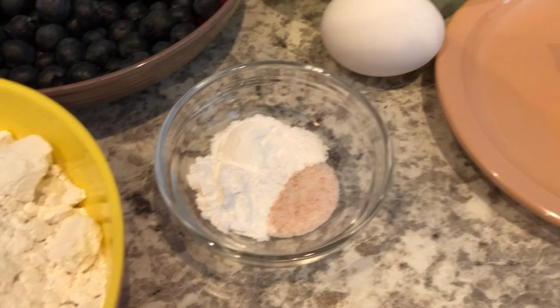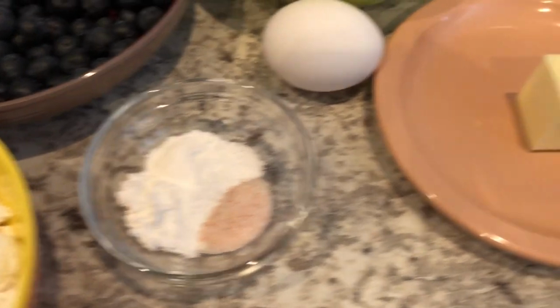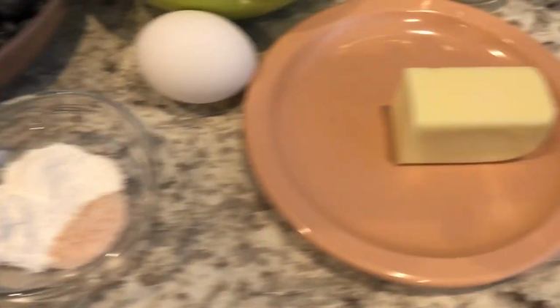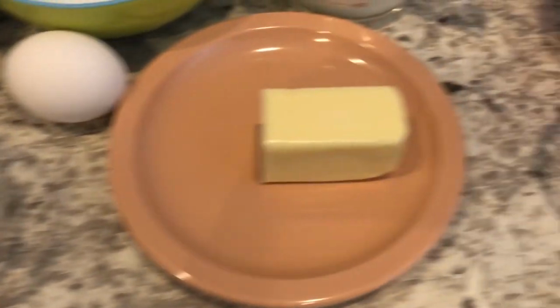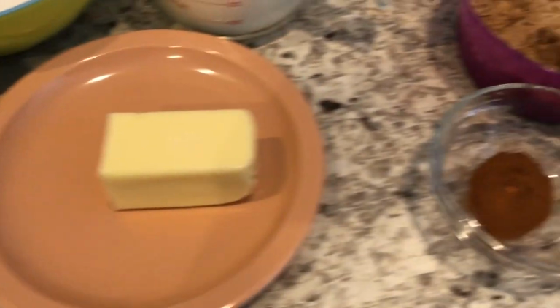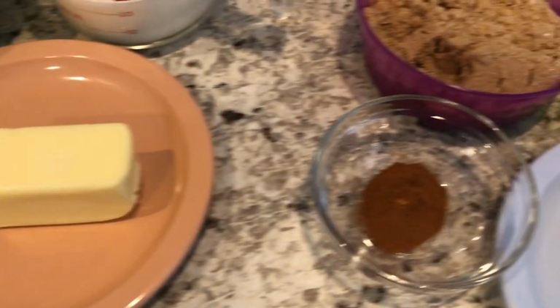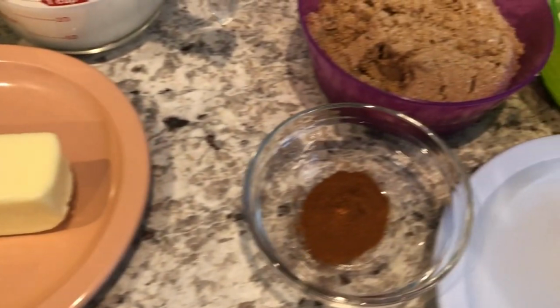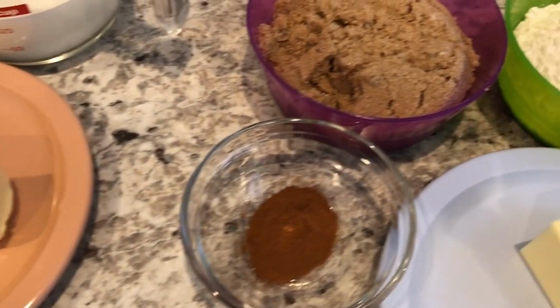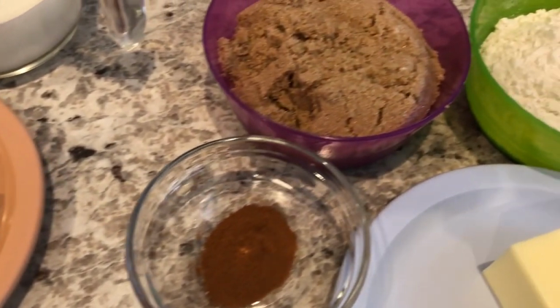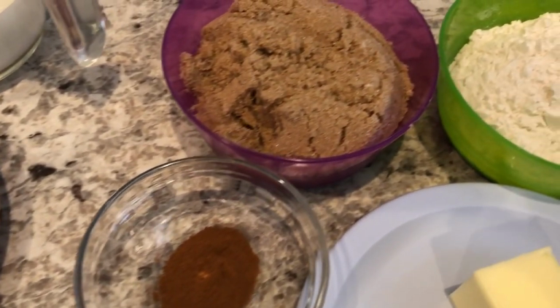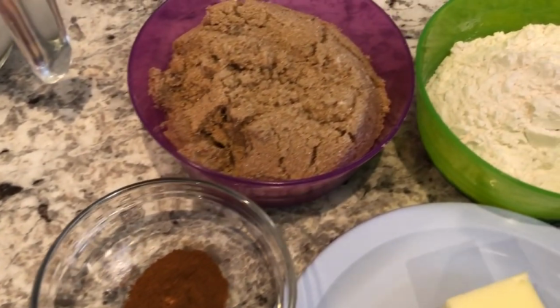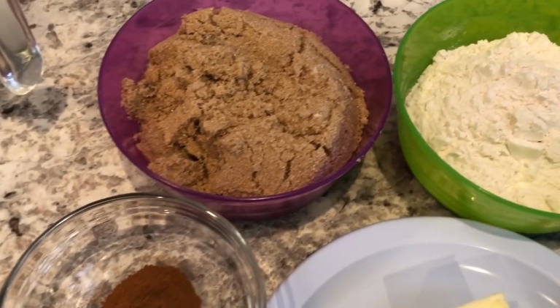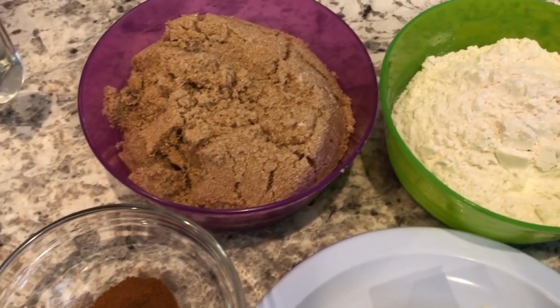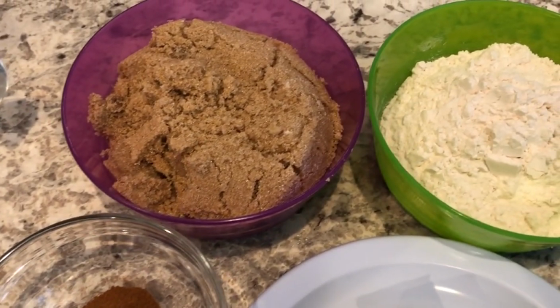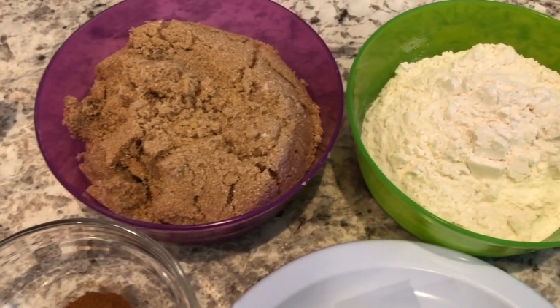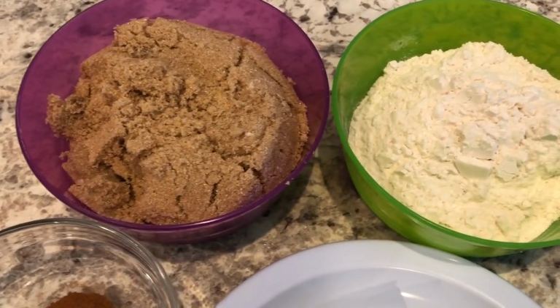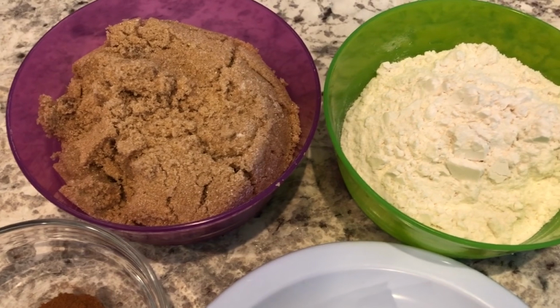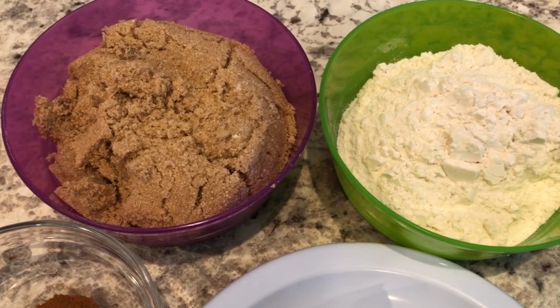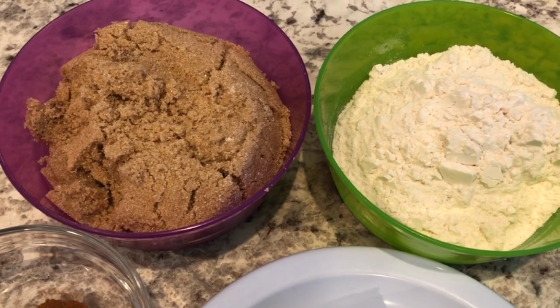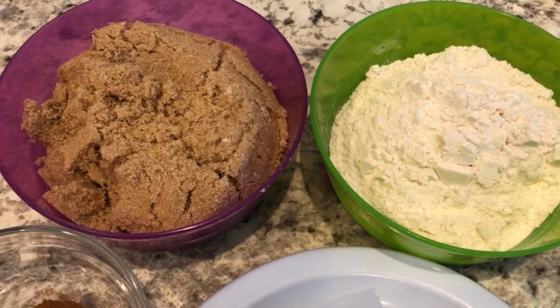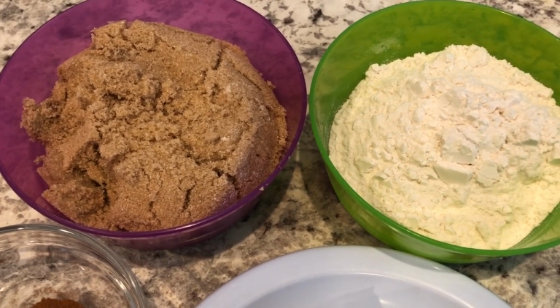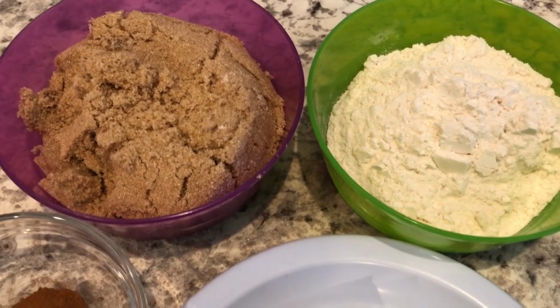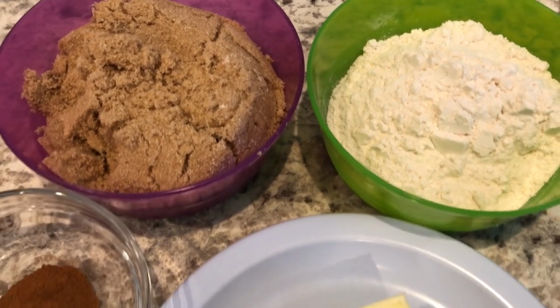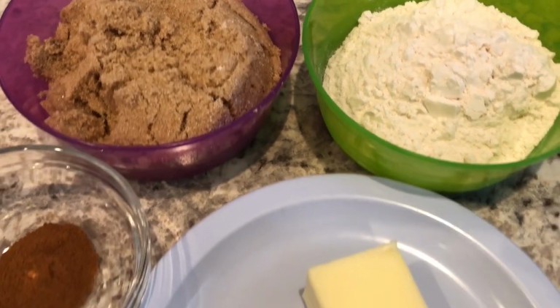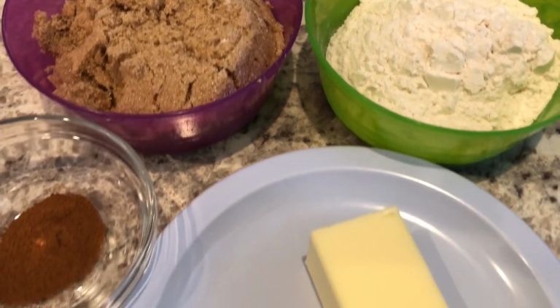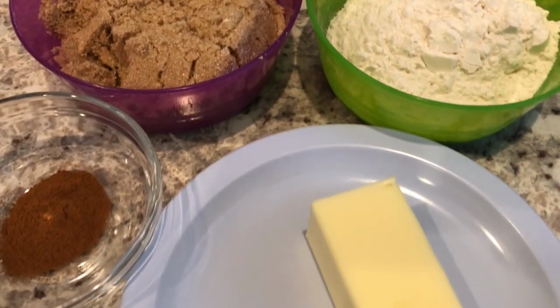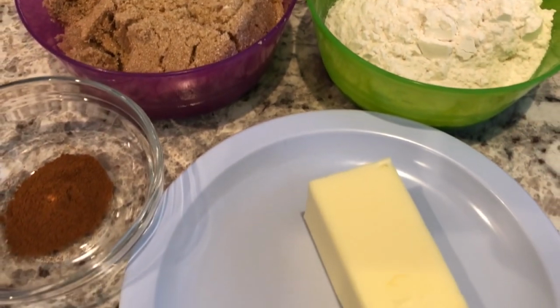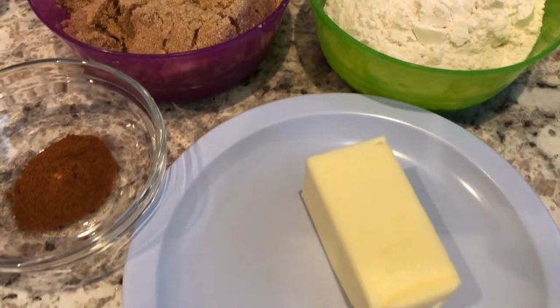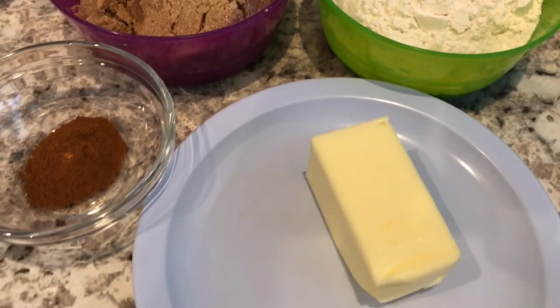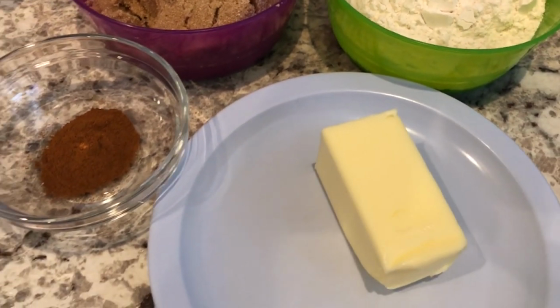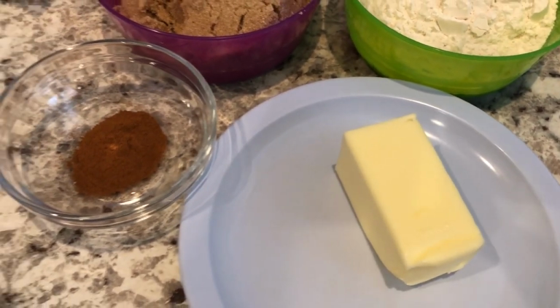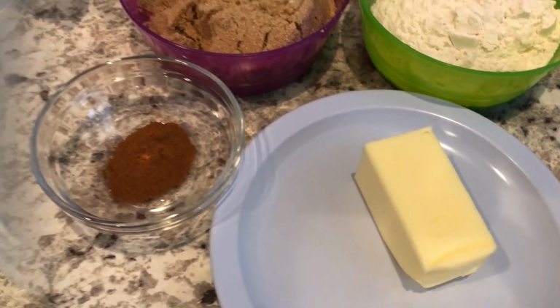For the crumble portion, you're going to need some brown sugar, flour — I'm just using all-purpose flour here — butter, and cinnamon.